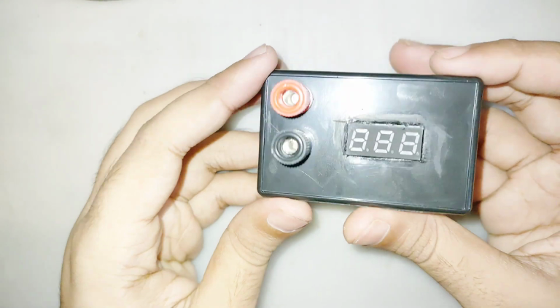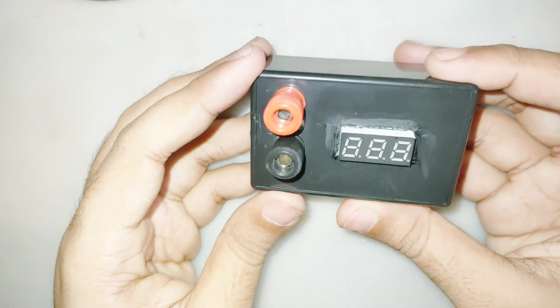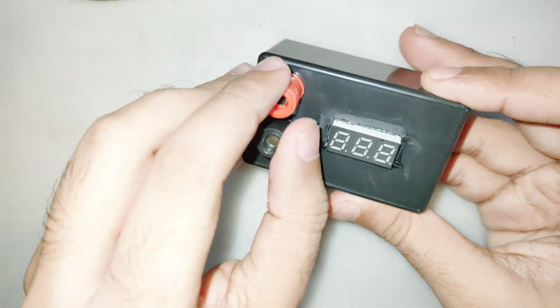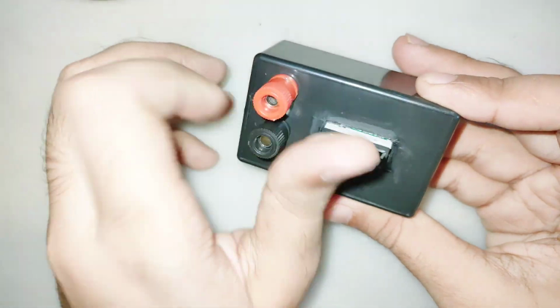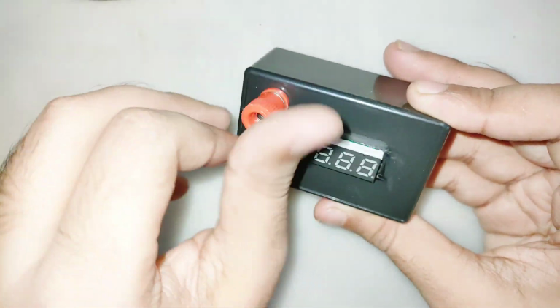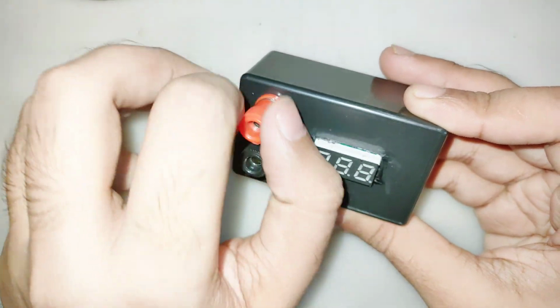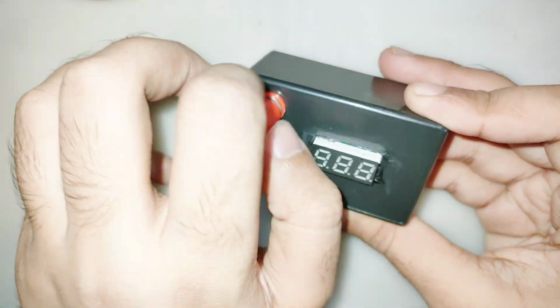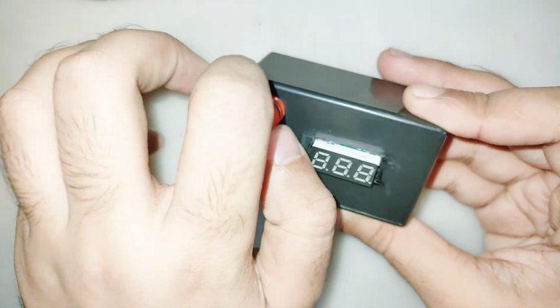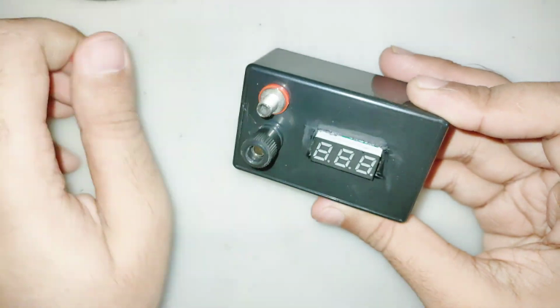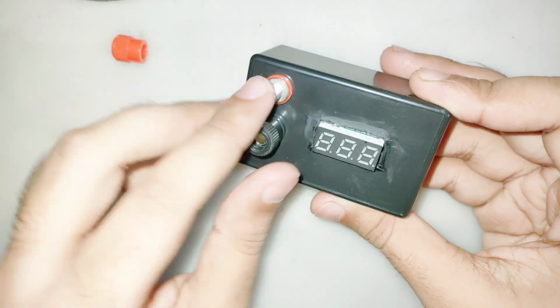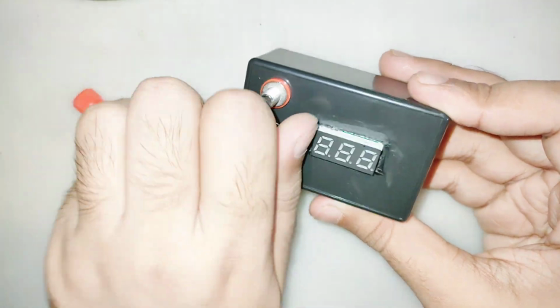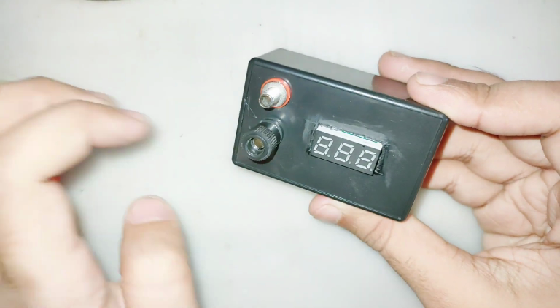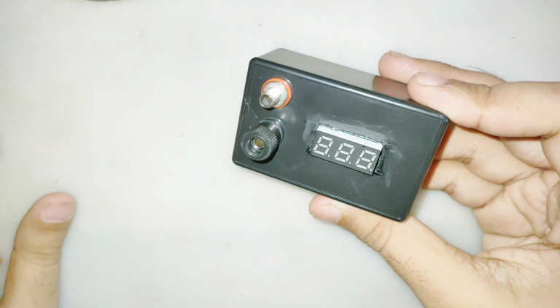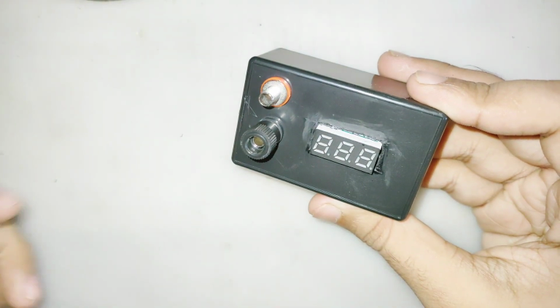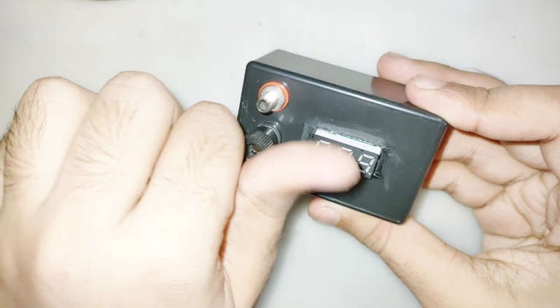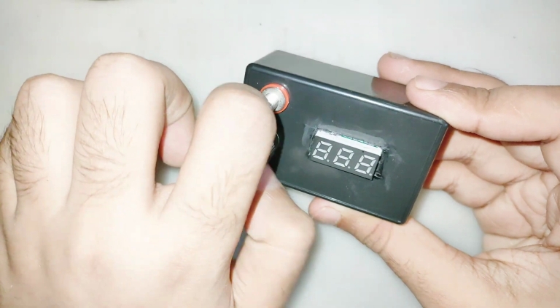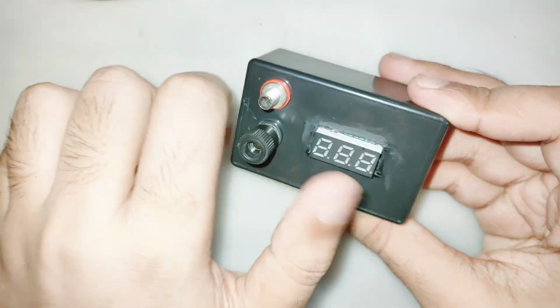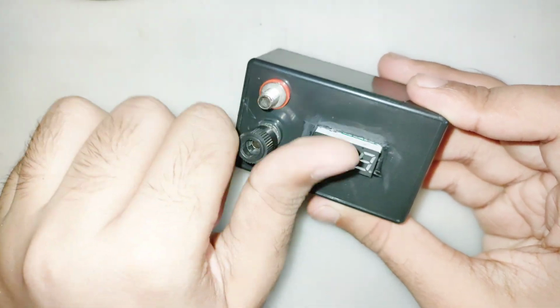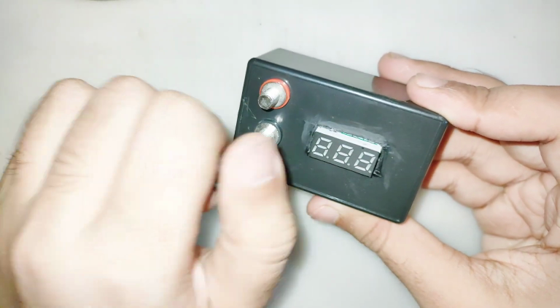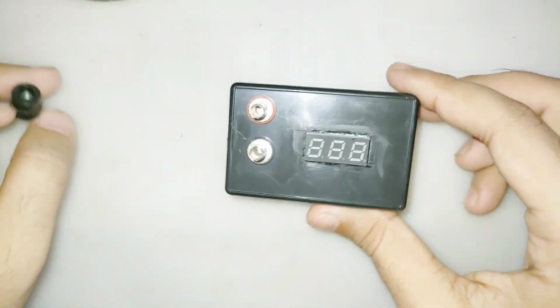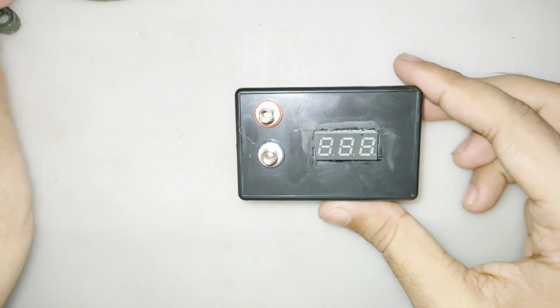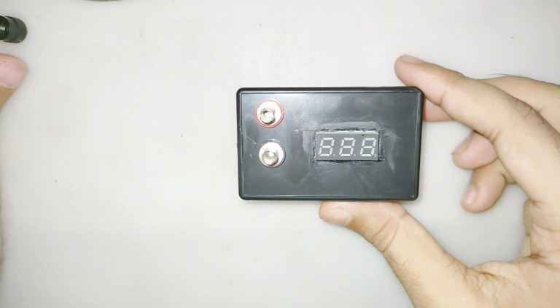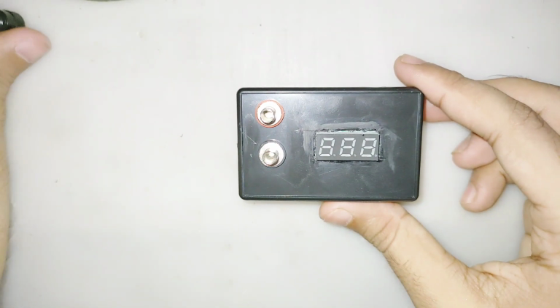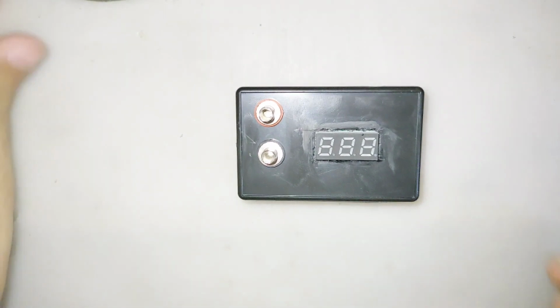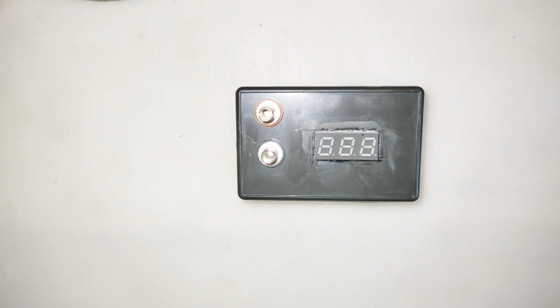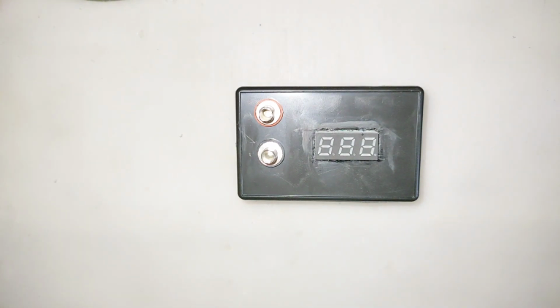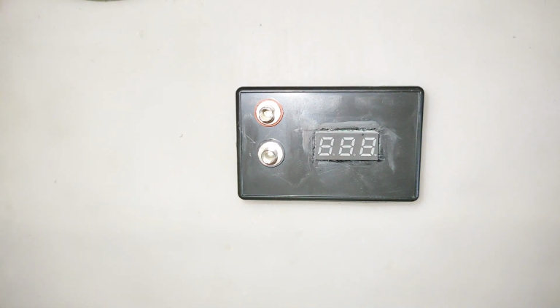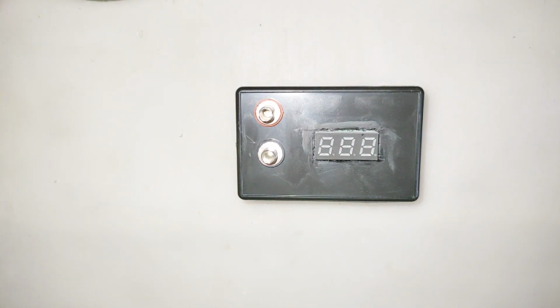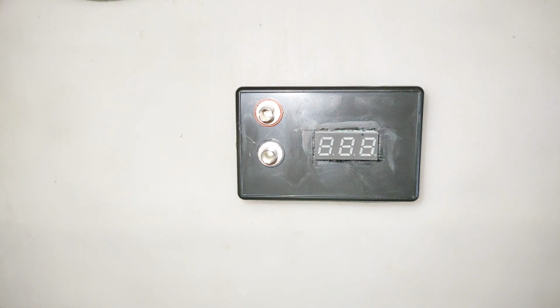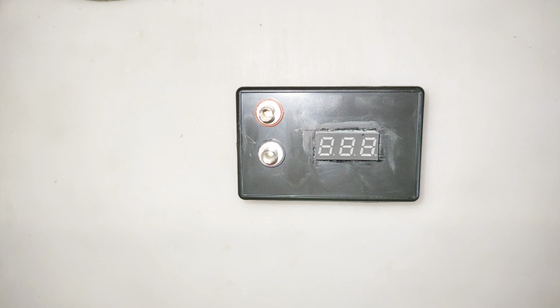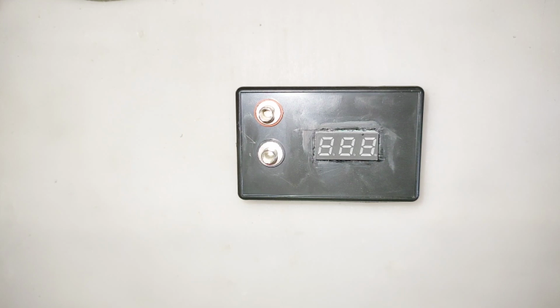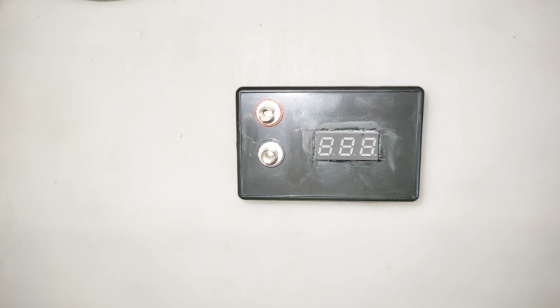Hi friends, in this video I will make a LED light tester. This device is very useful for testing all kinds of LED lights. The output of this device is automatically set according to the LED light's voltage.